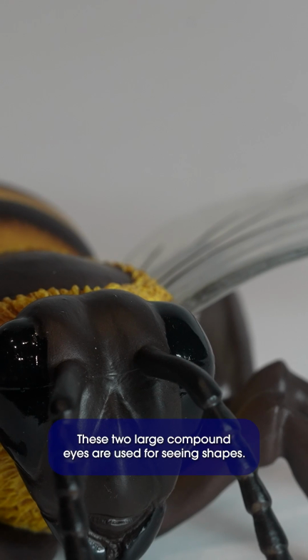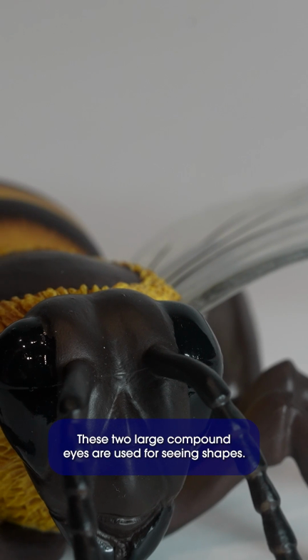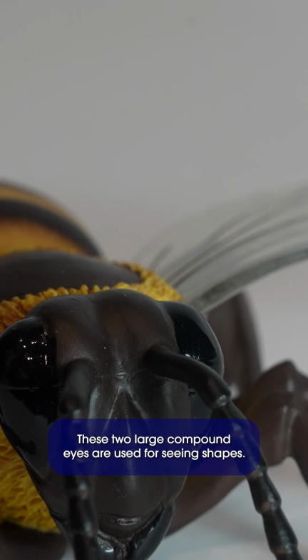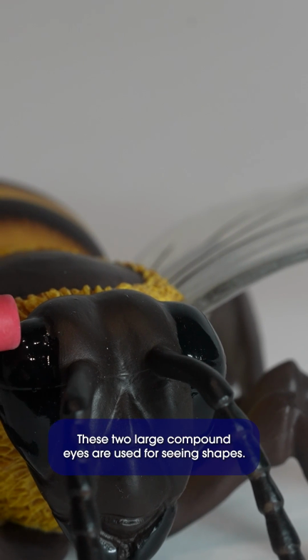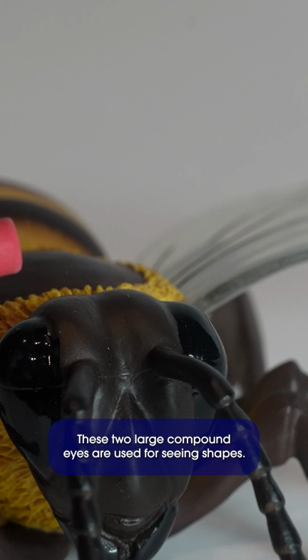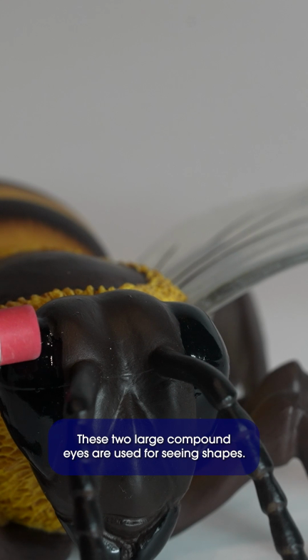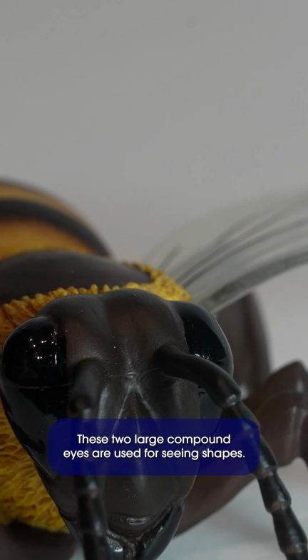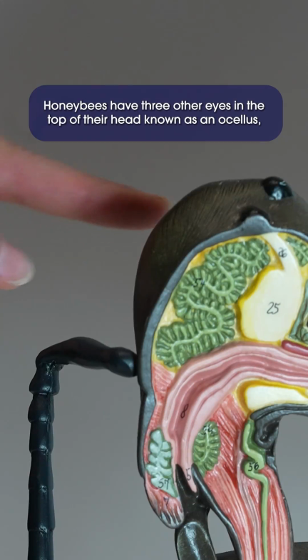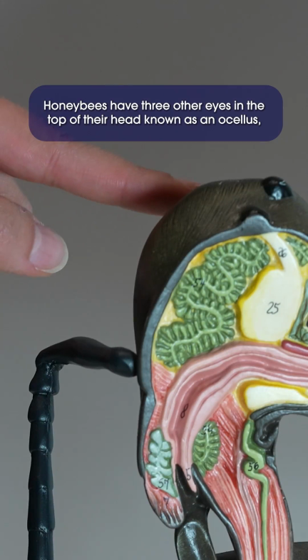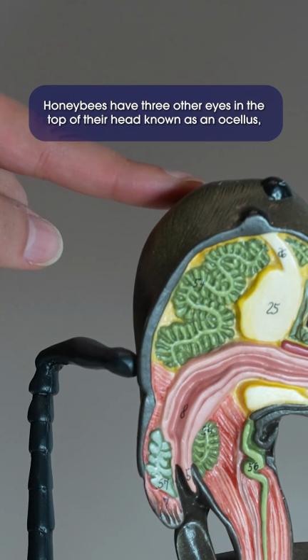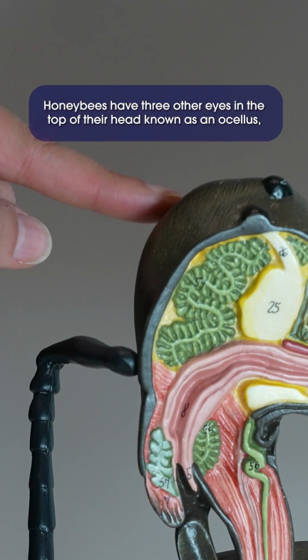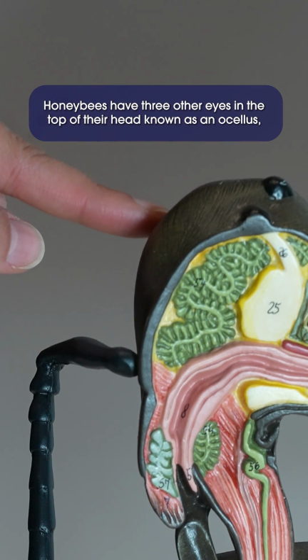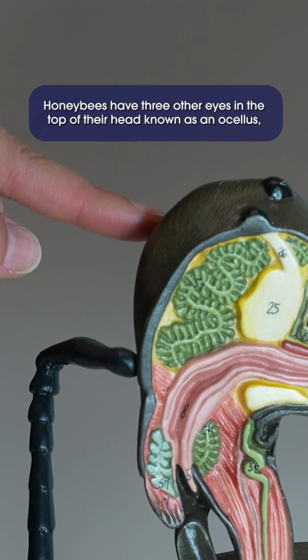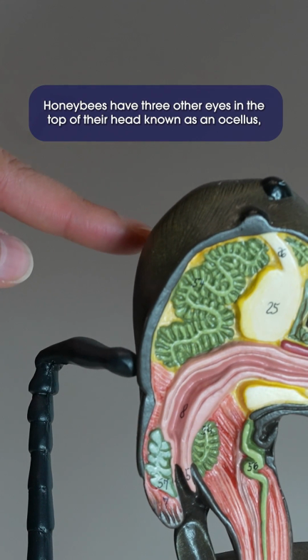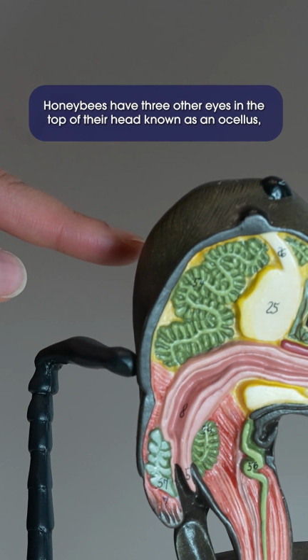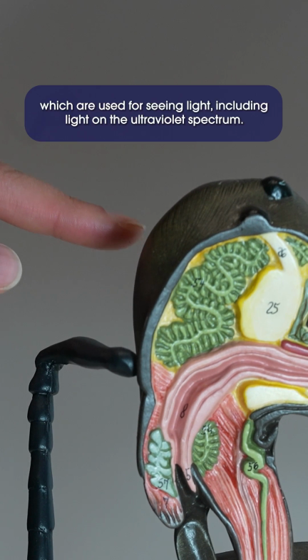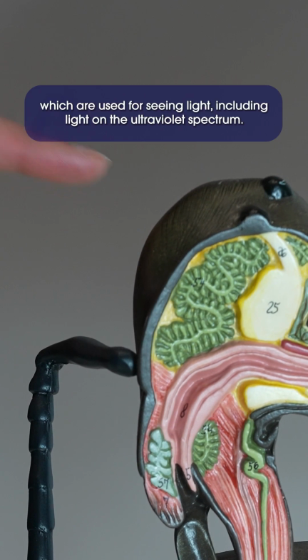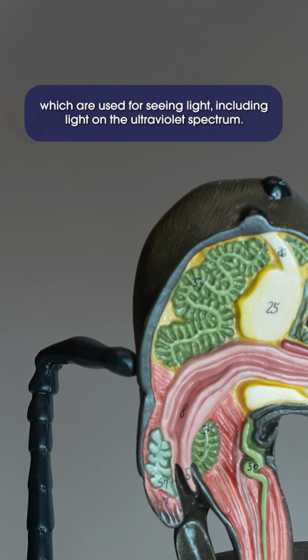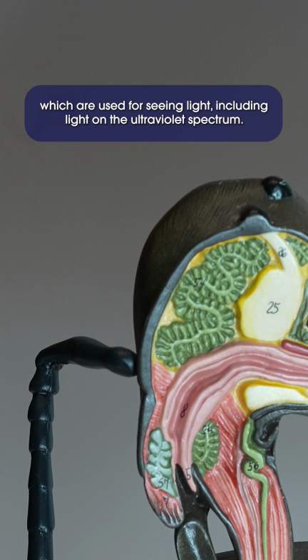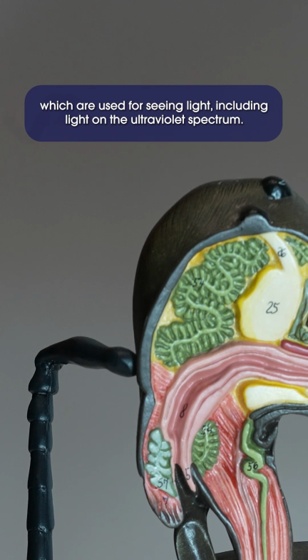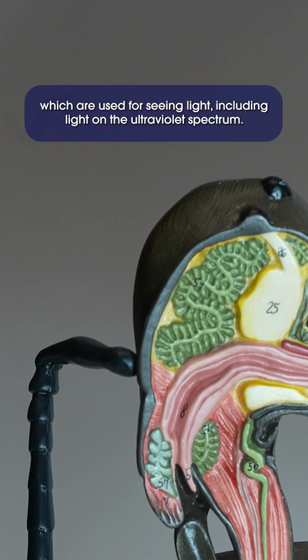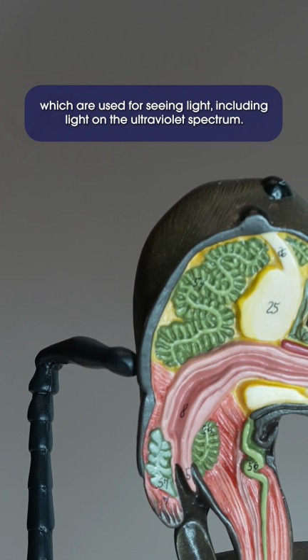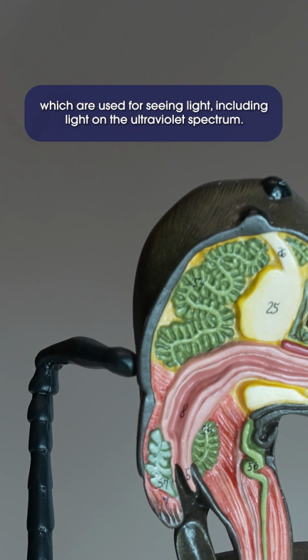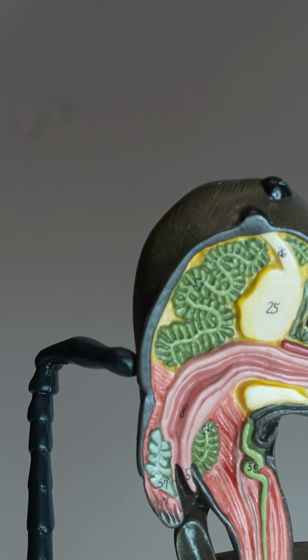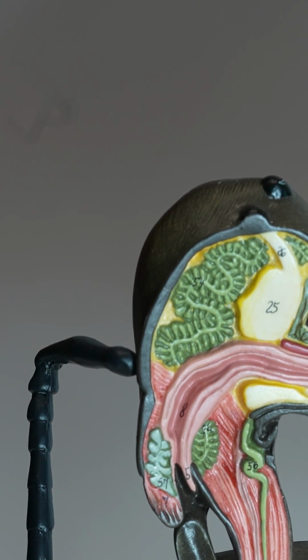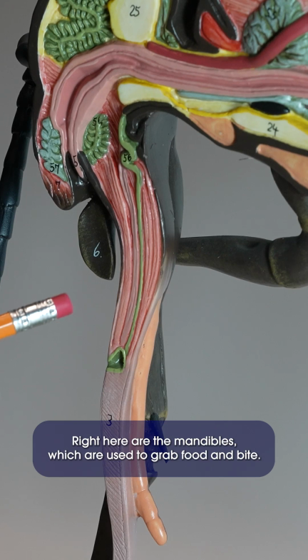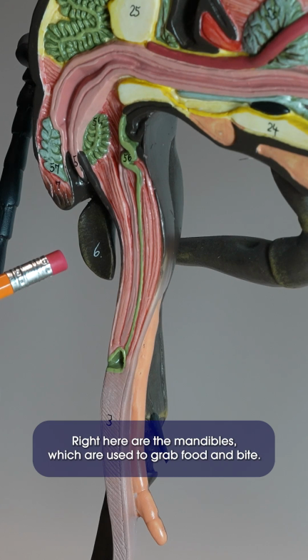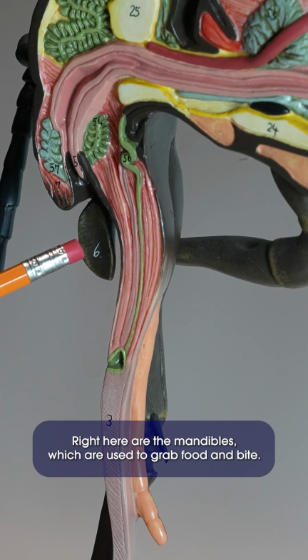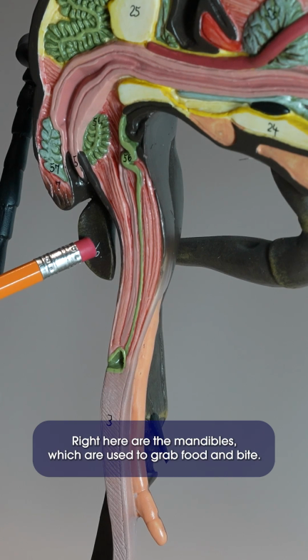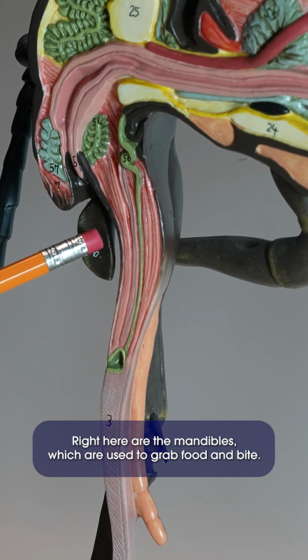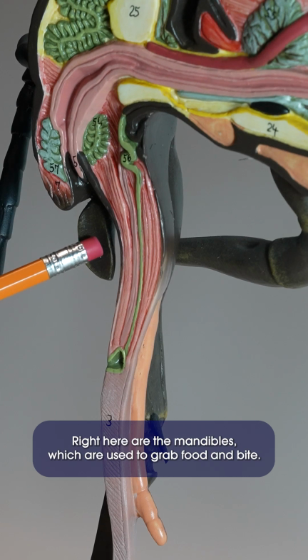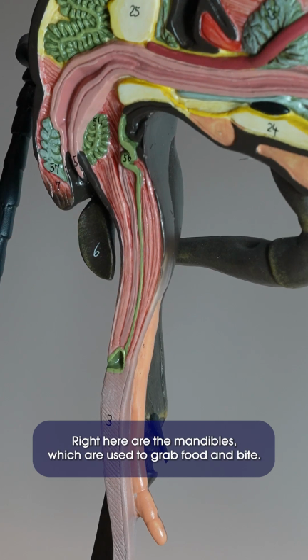These two large compound eyes are used for seeing shapes. Honeybees have three other eyes on the top of their head, known as the ocelli, which are used for seeing light, including light on the ultraviolet spectrum. Right here are the mandibles, which are used to grab food and bite.